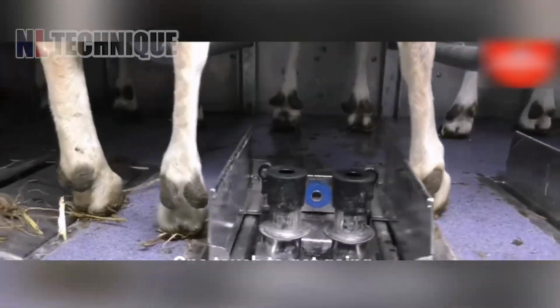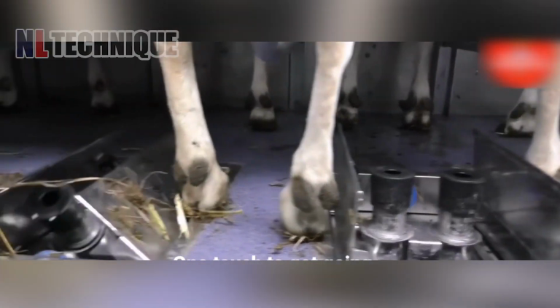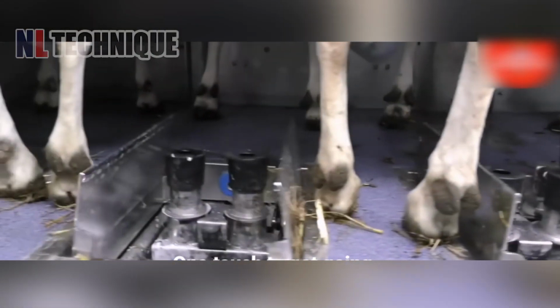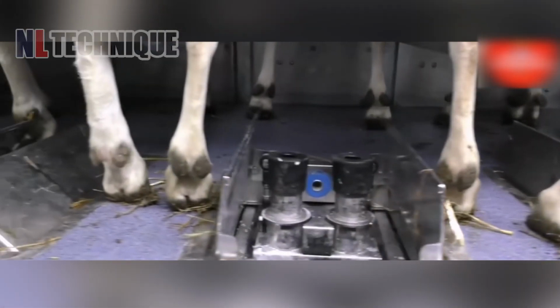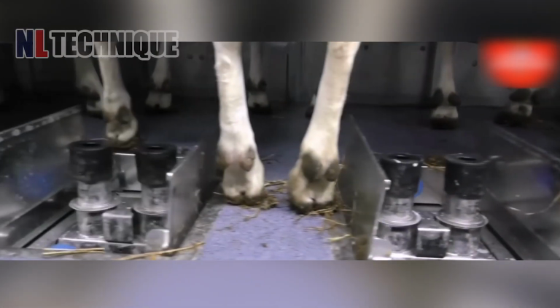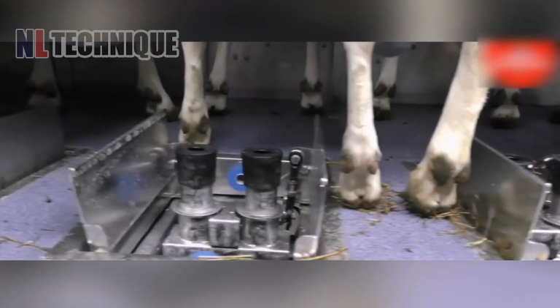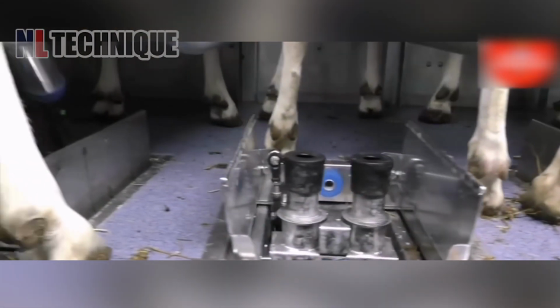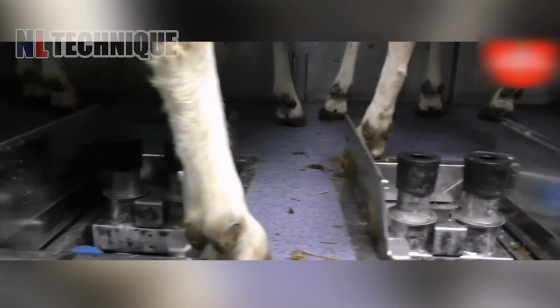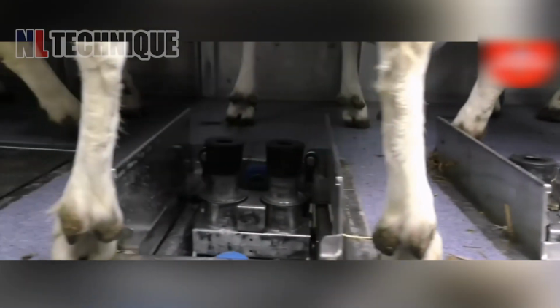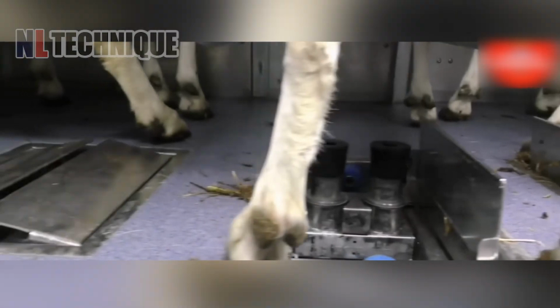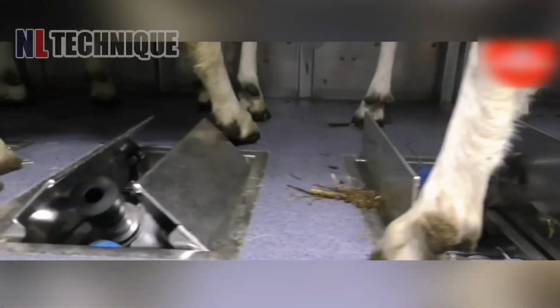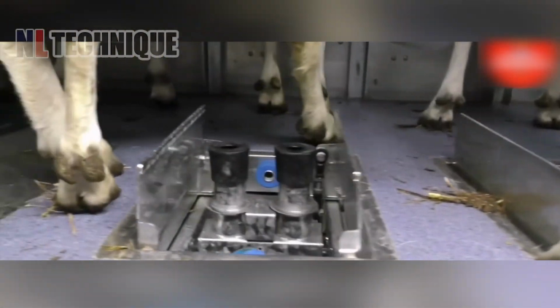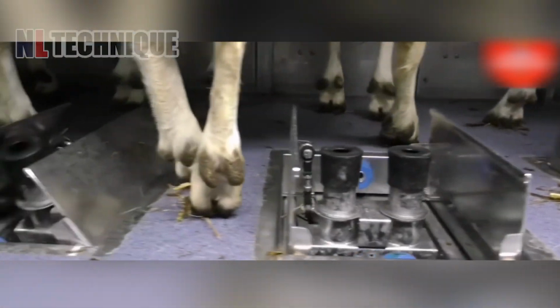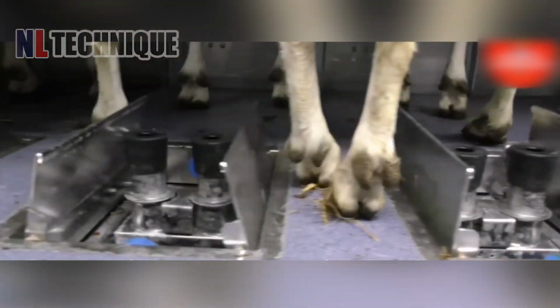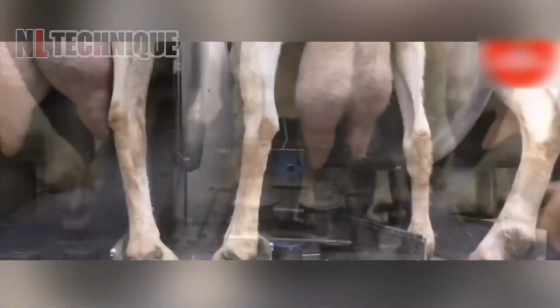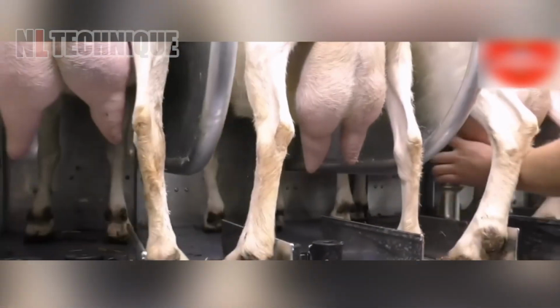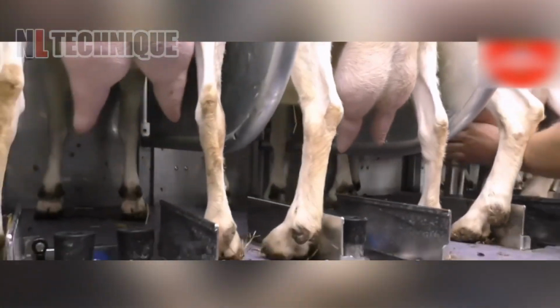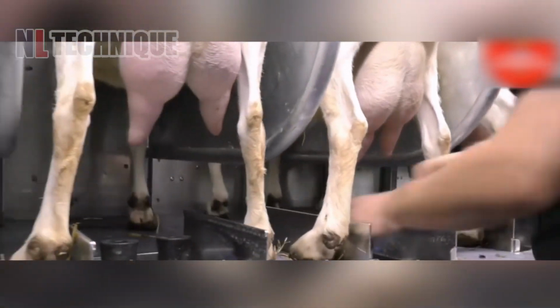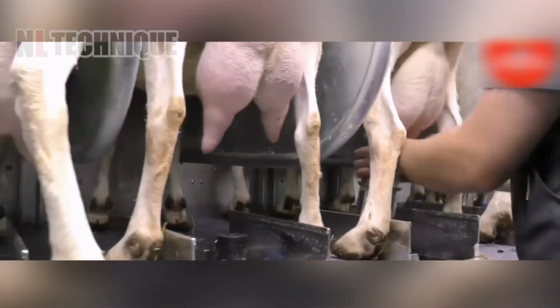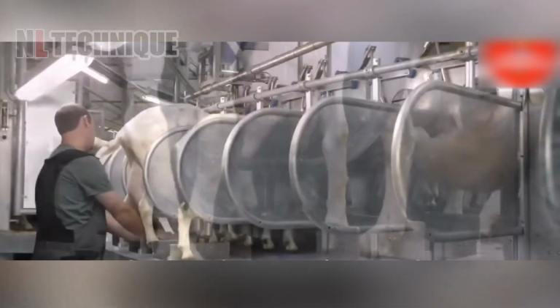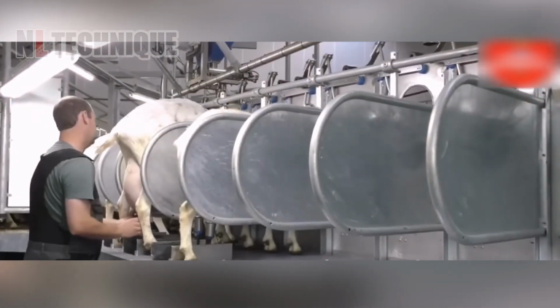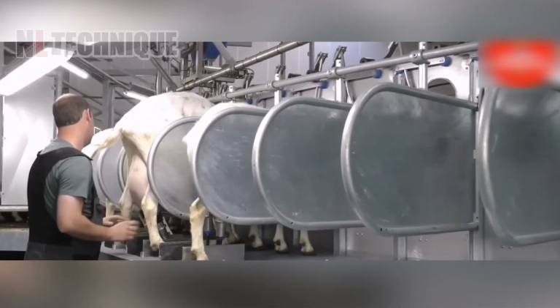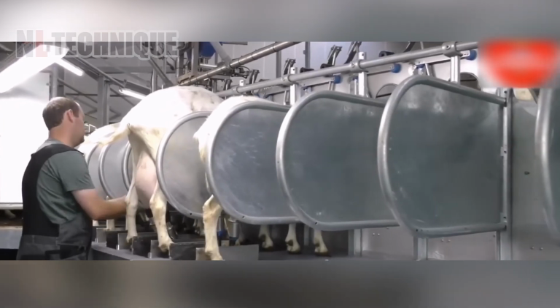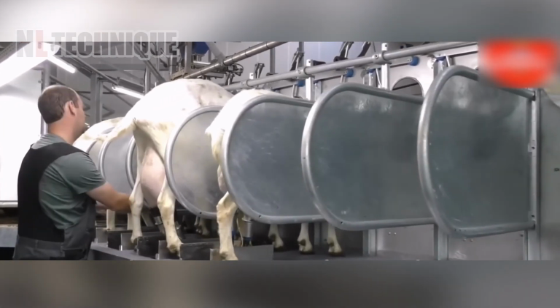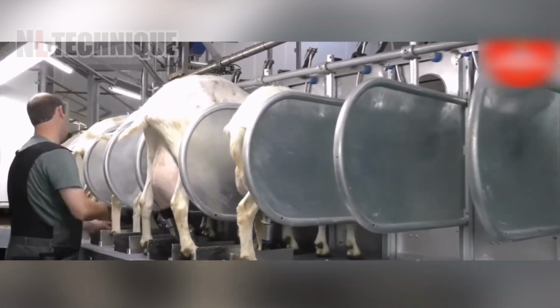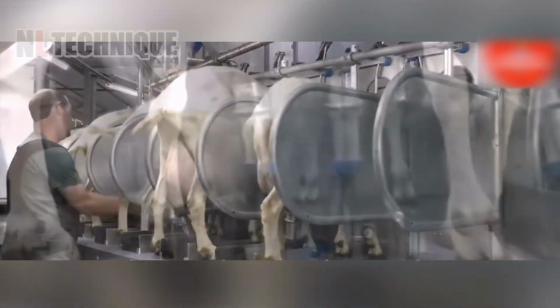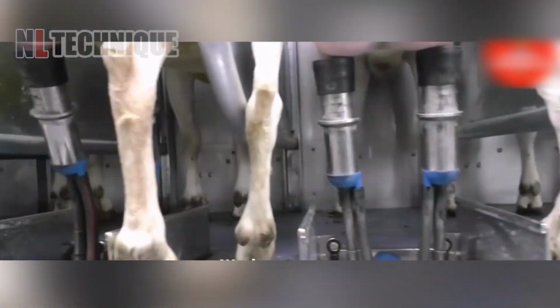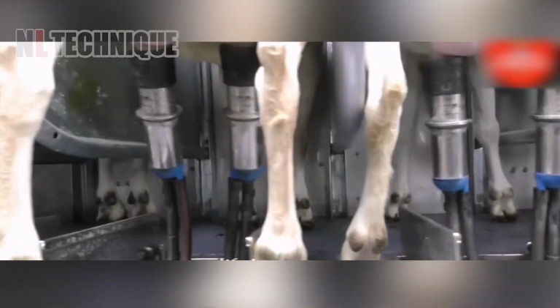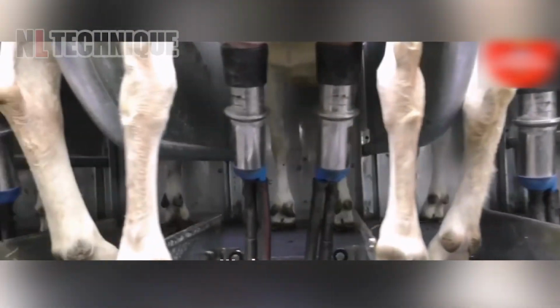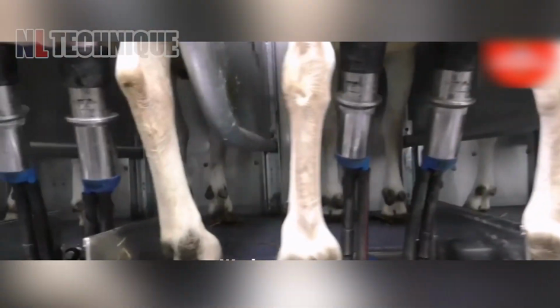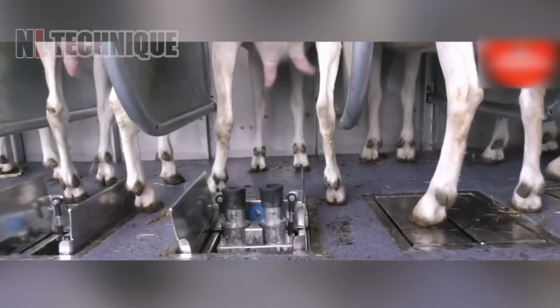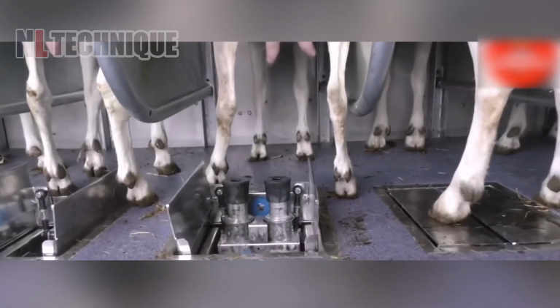Let's explore modern high-tech goat farming, which employs advanced livestock equipment and dairy farming technology to maximize productivity and ensure high-quality milk production.